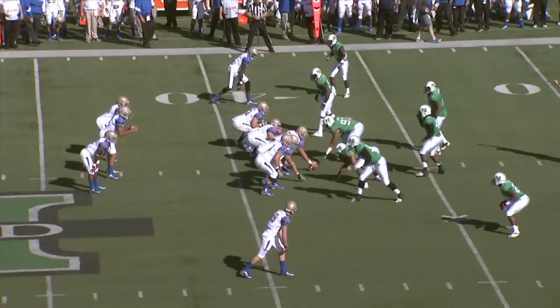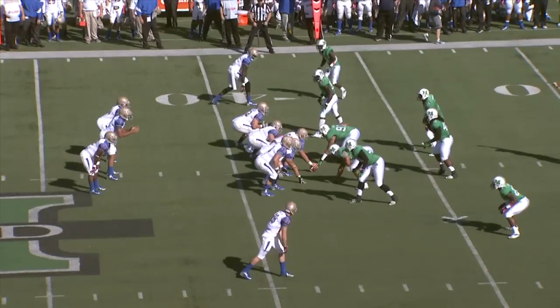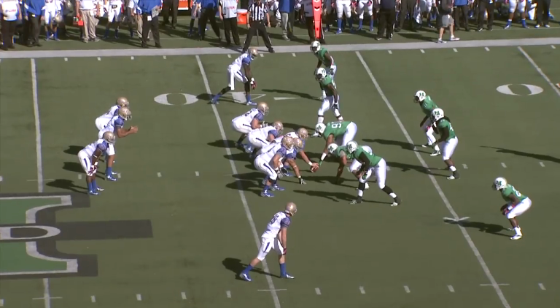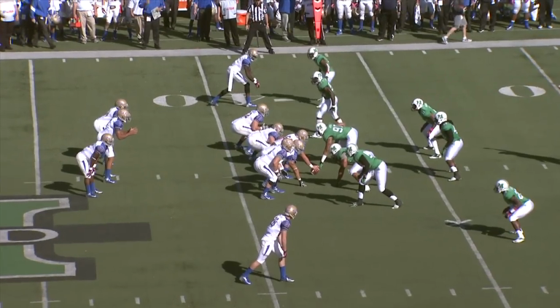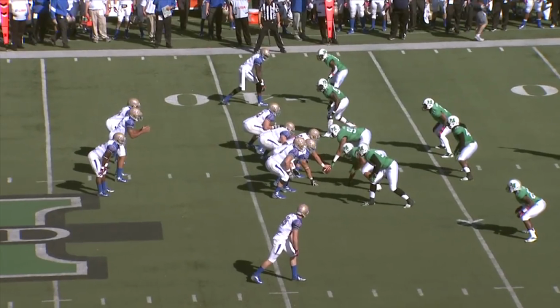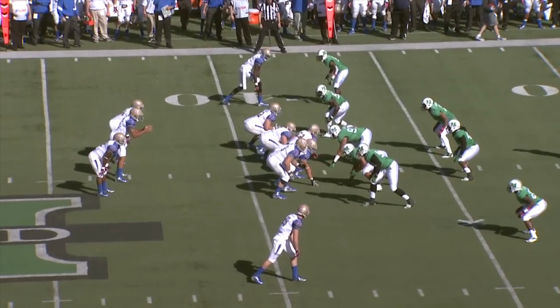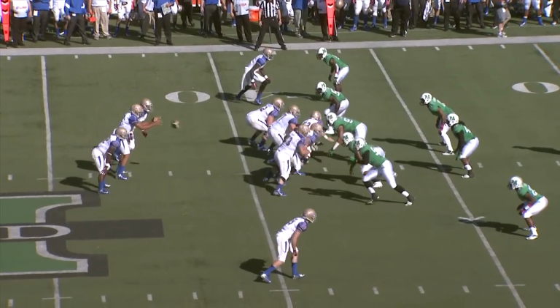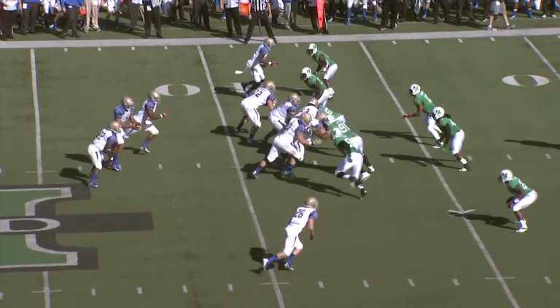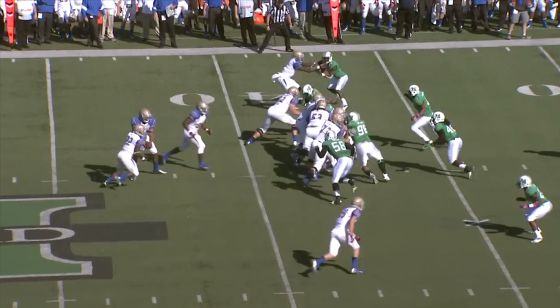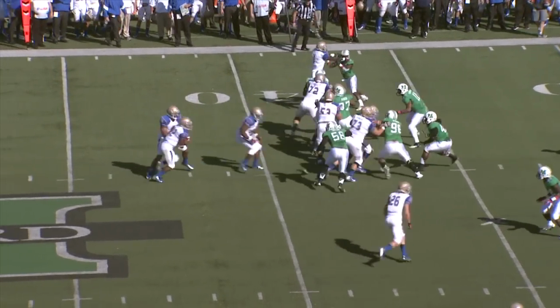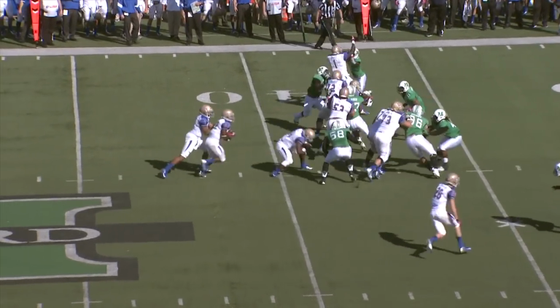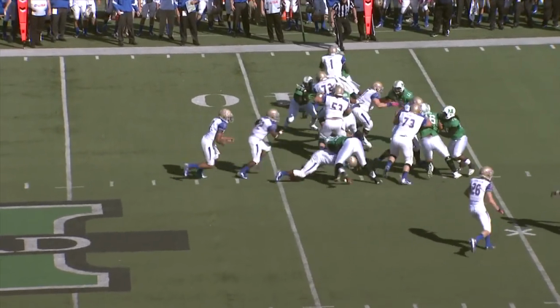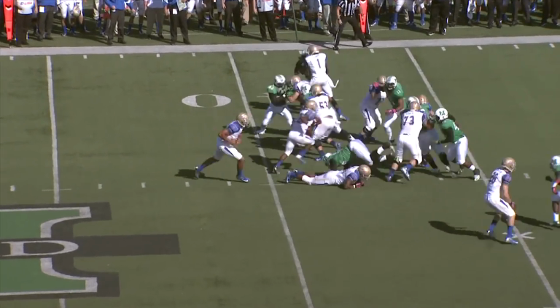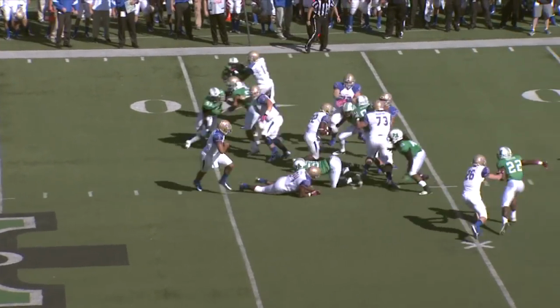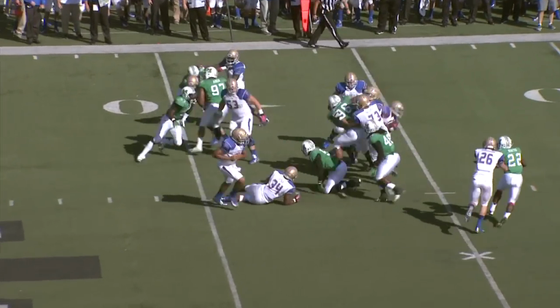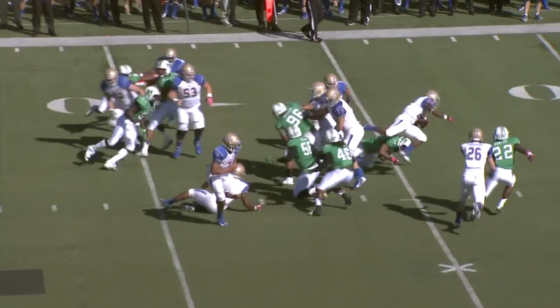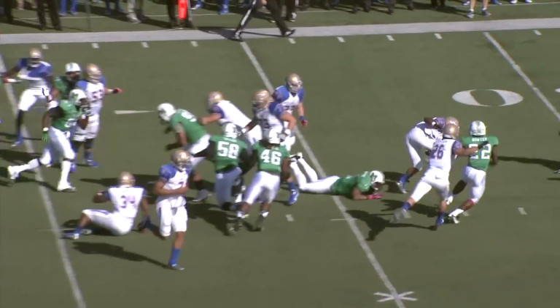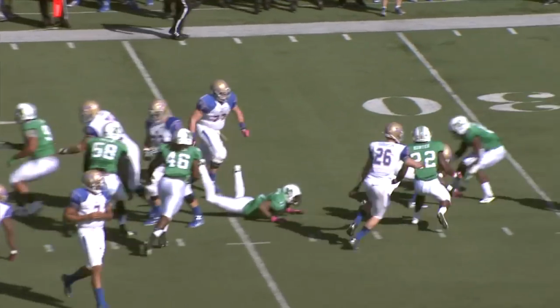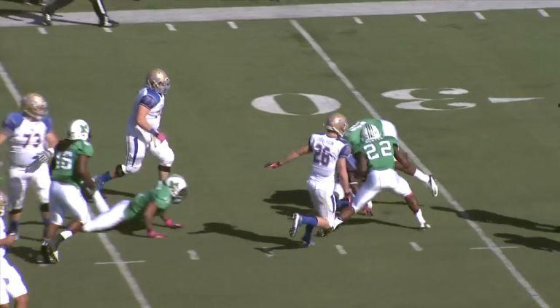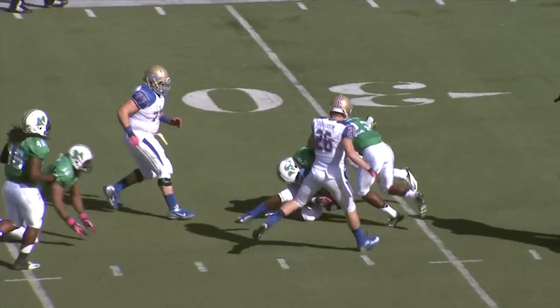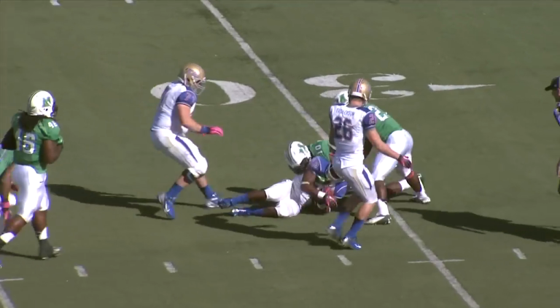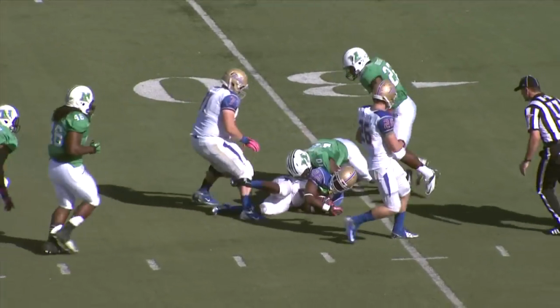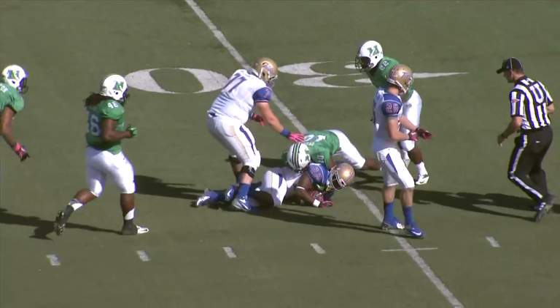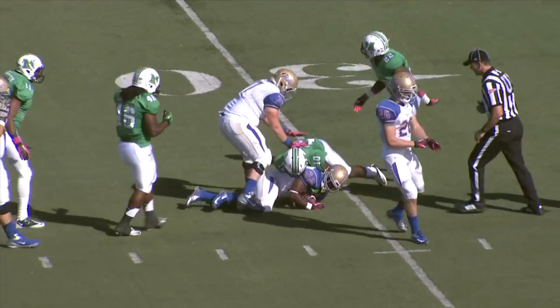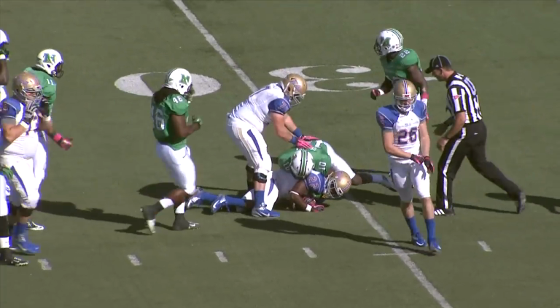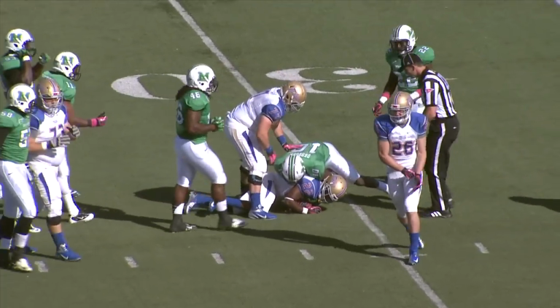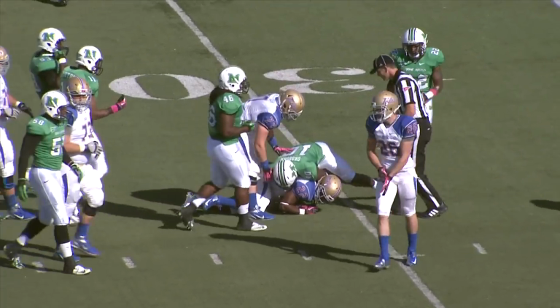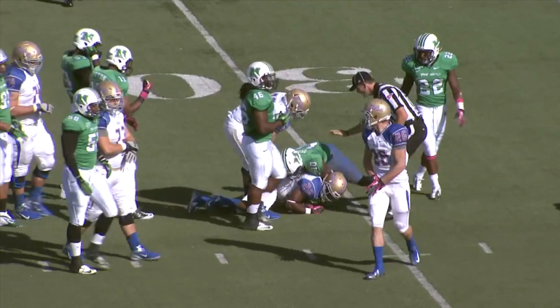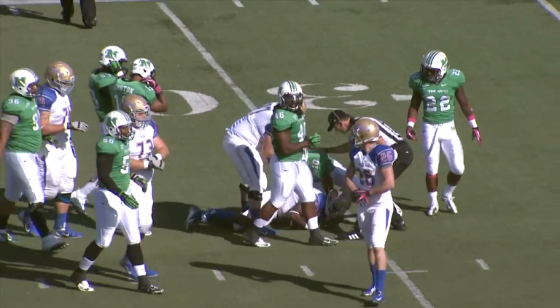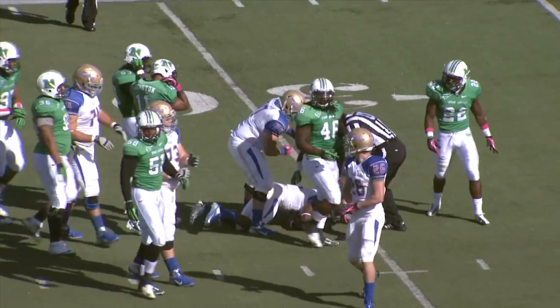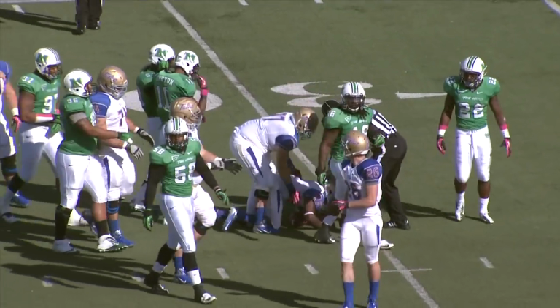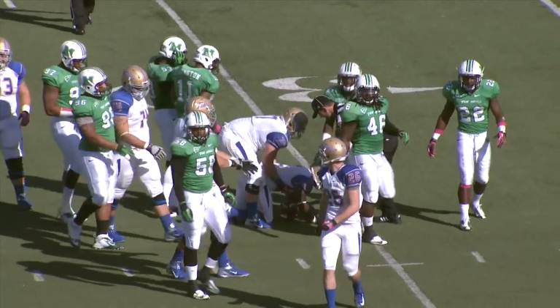Second down and two. The Hurricane quickly to the line of scrimmage. The handoff goes up the middle and sneaking through a hole, diving forward is Trey Watts — he gets it to the 31.